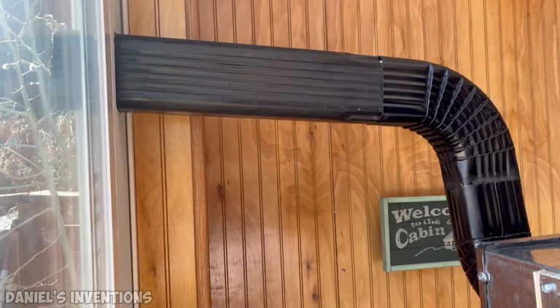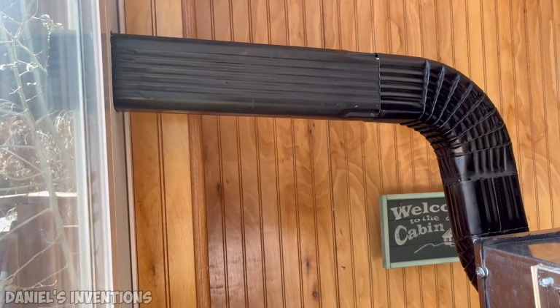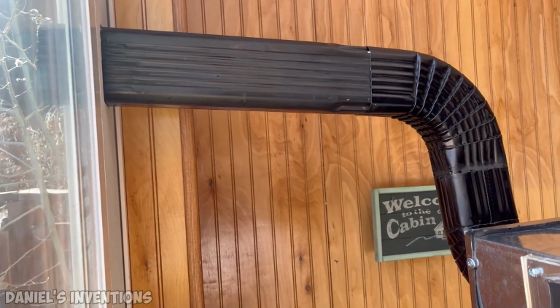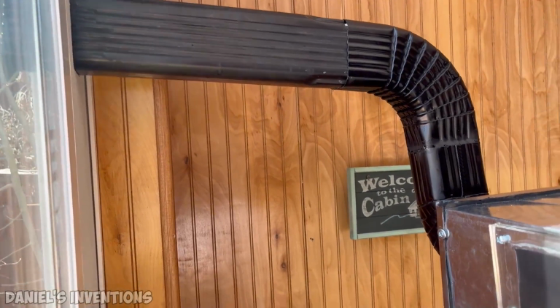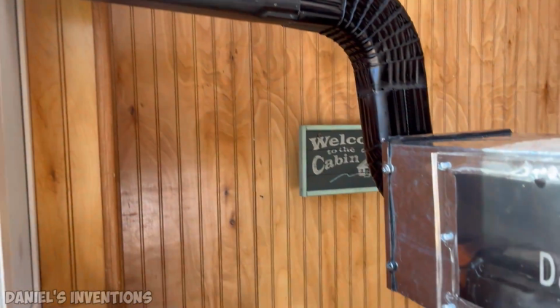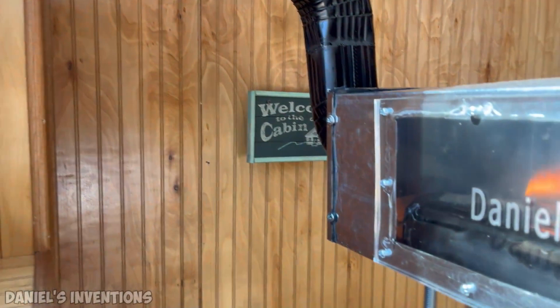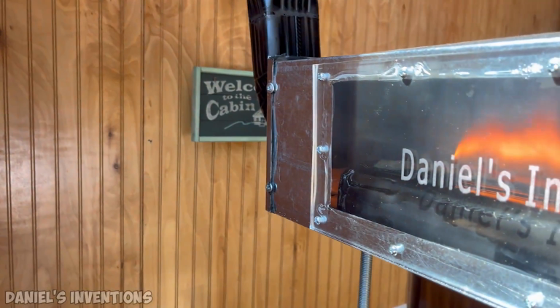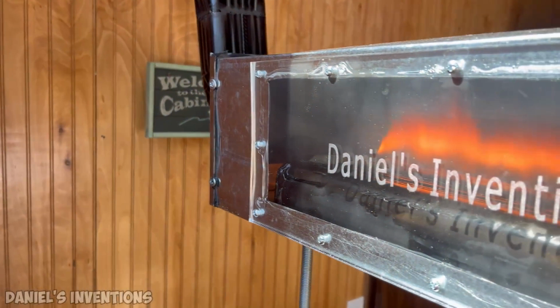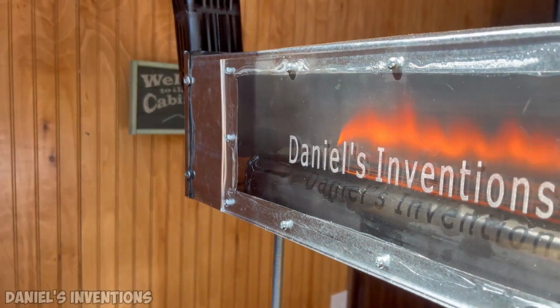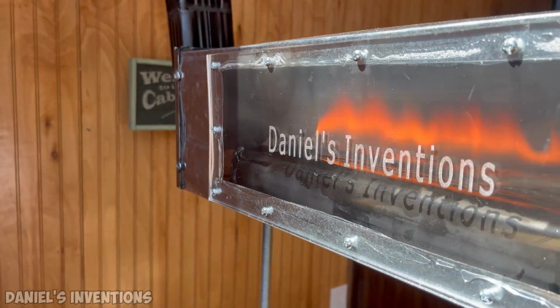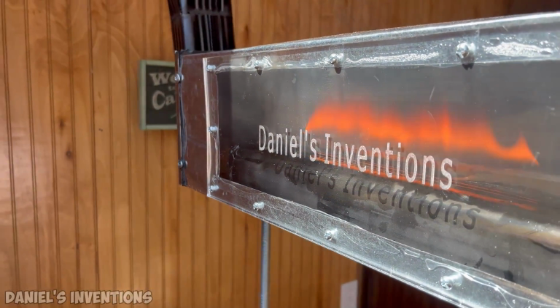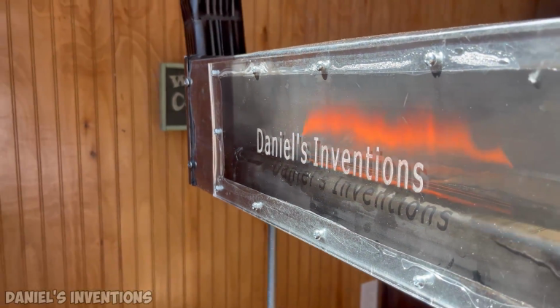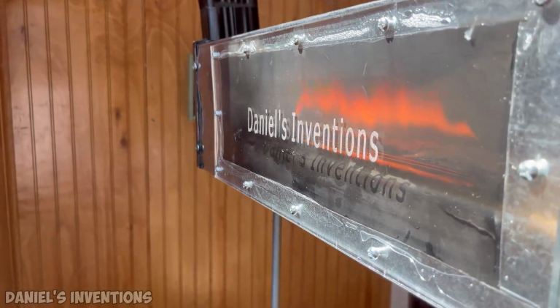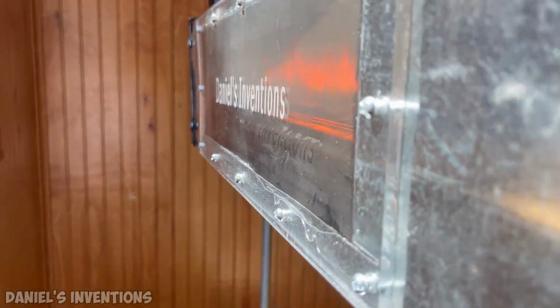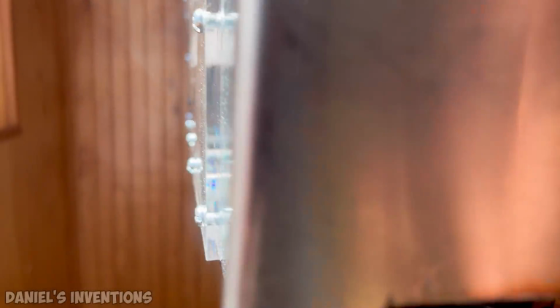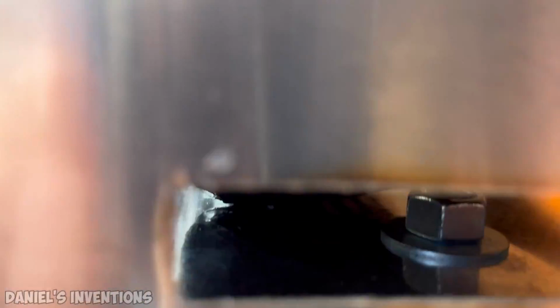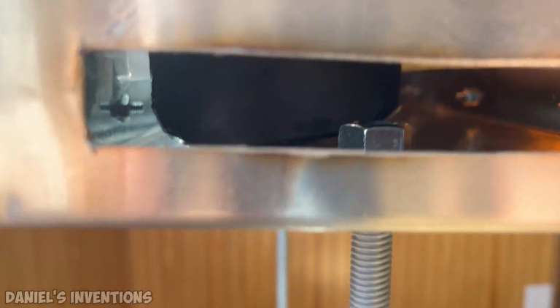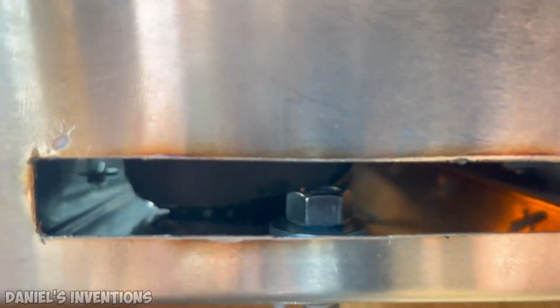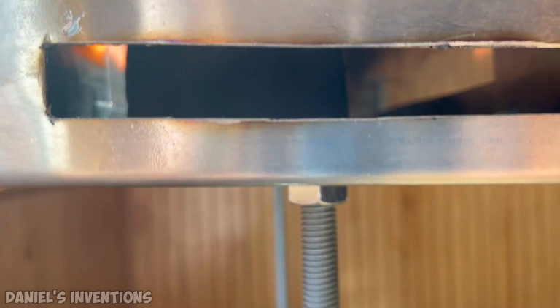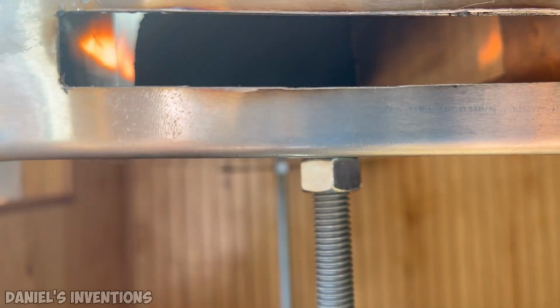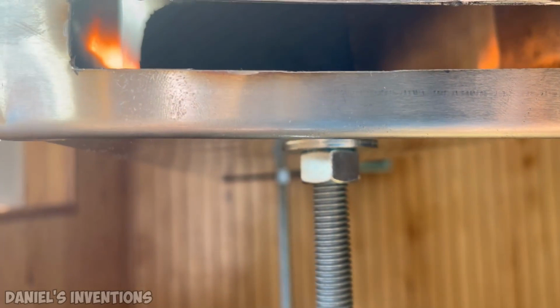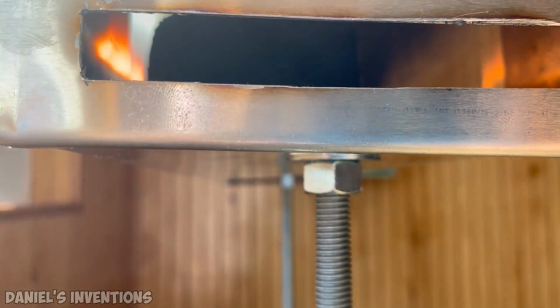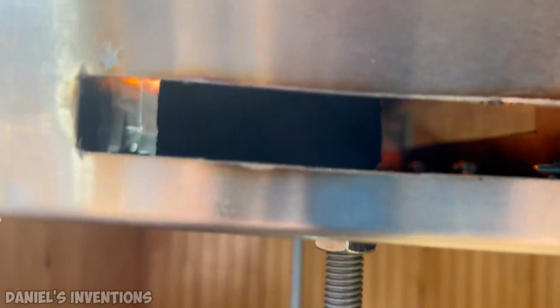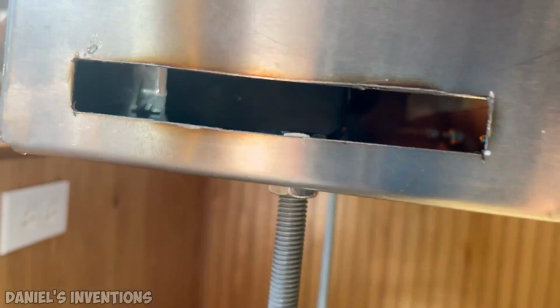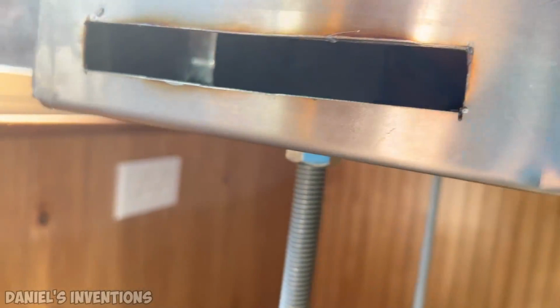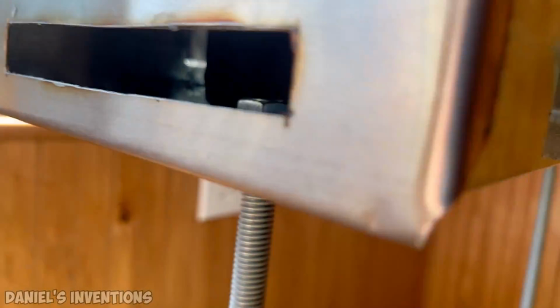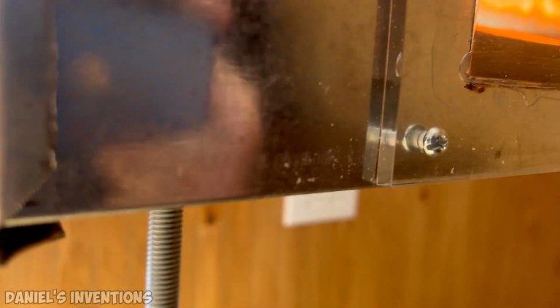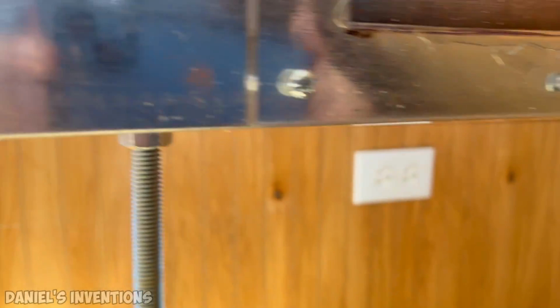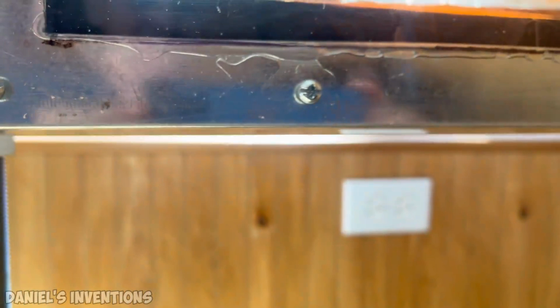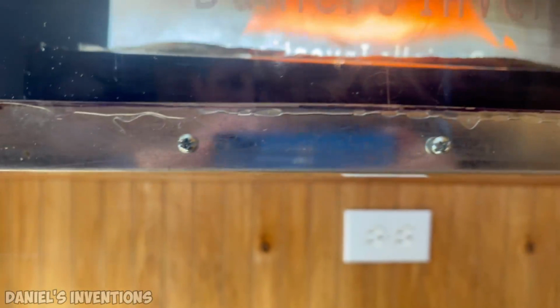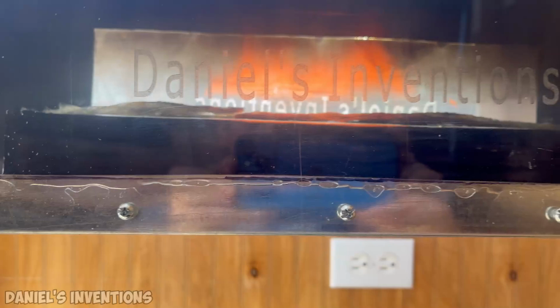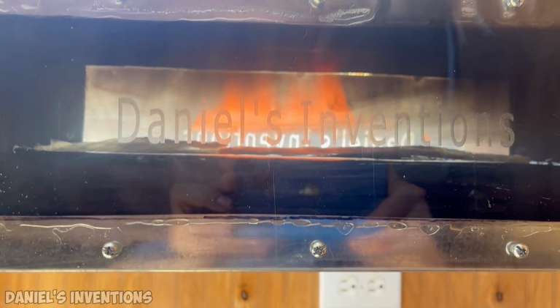This heater was built to test the design and it's very promising. The heater puts out a tremendous amount of heat and can be compared to a 1500 watt space heater.